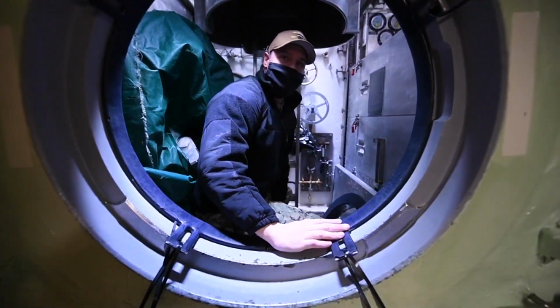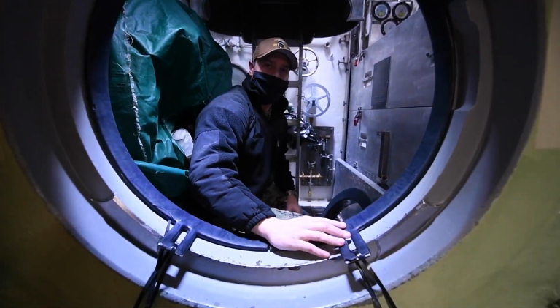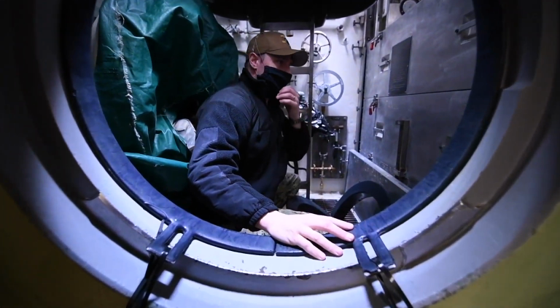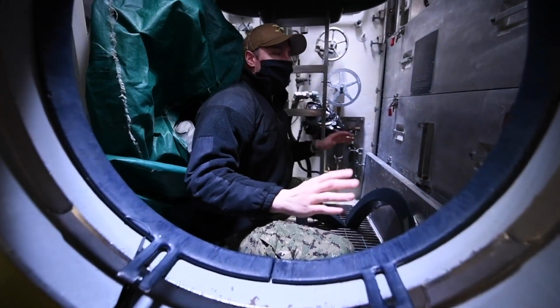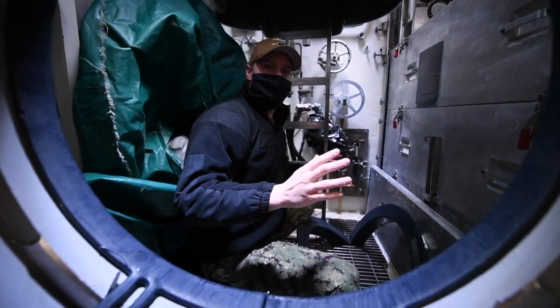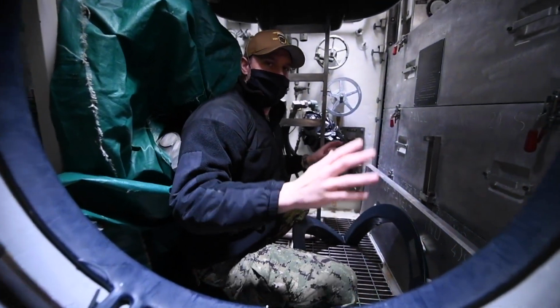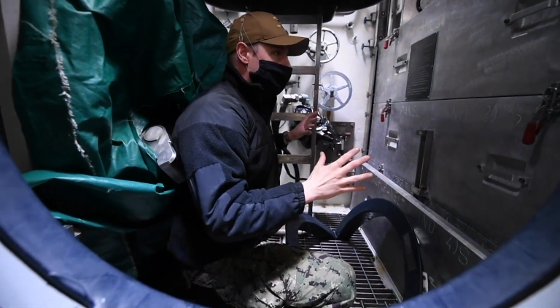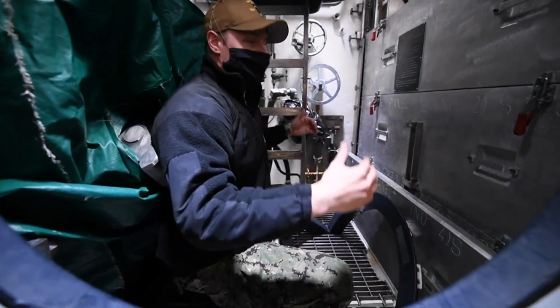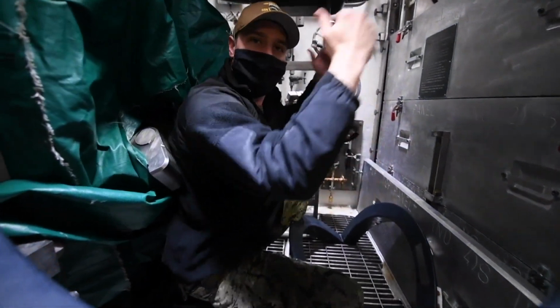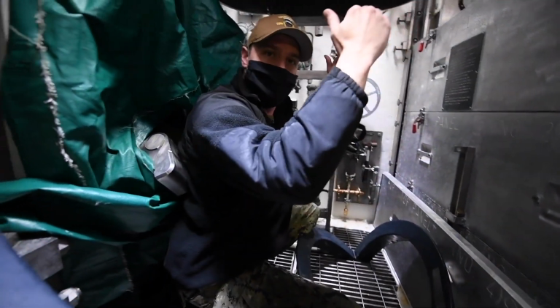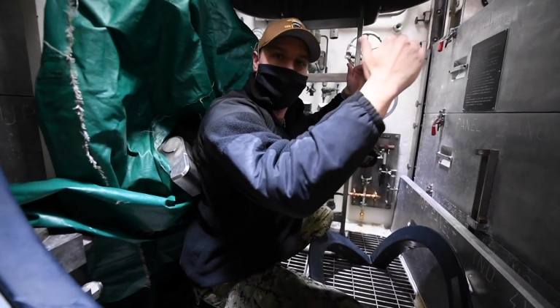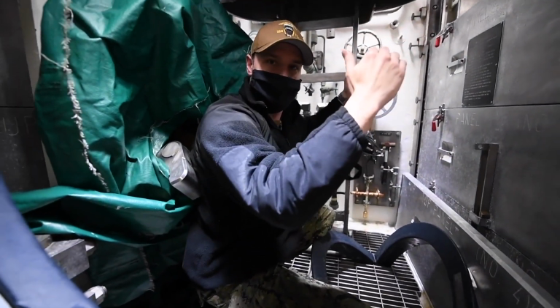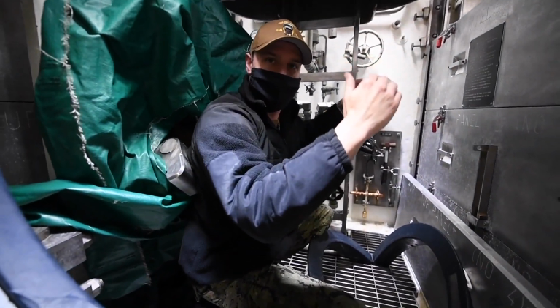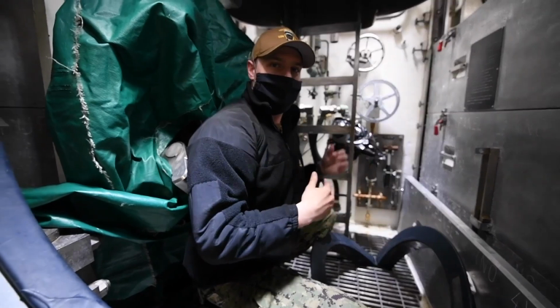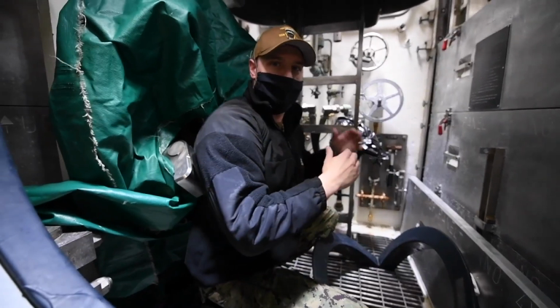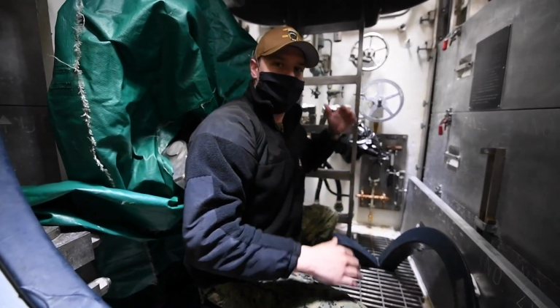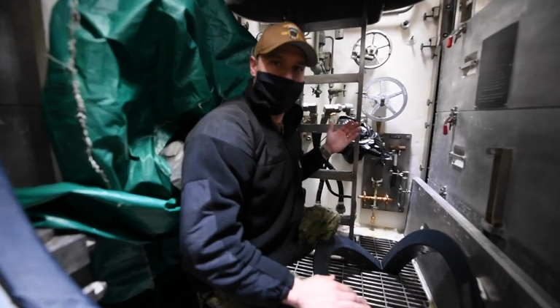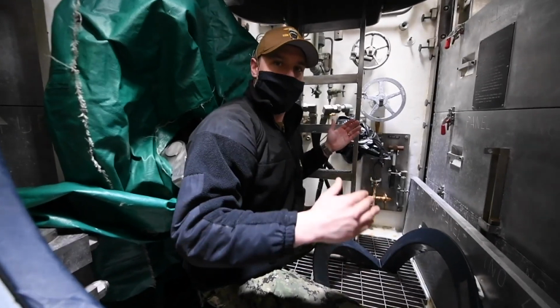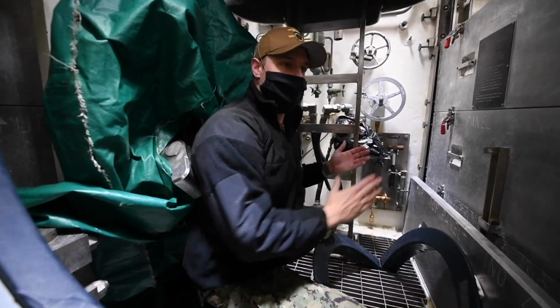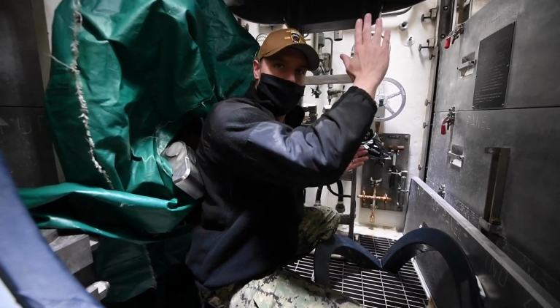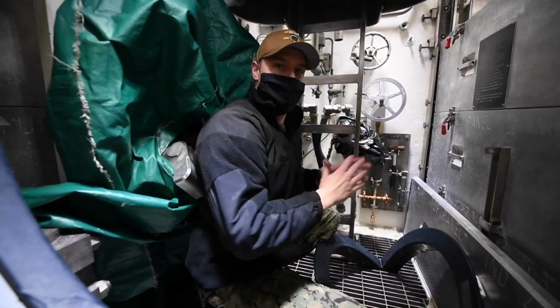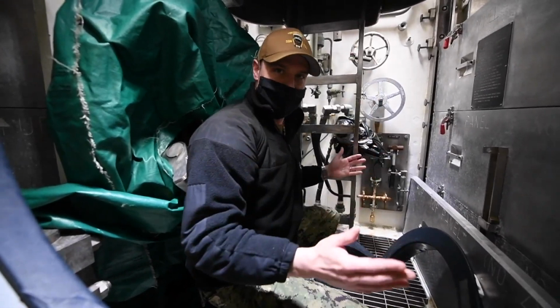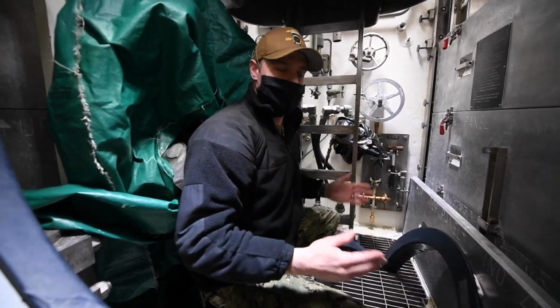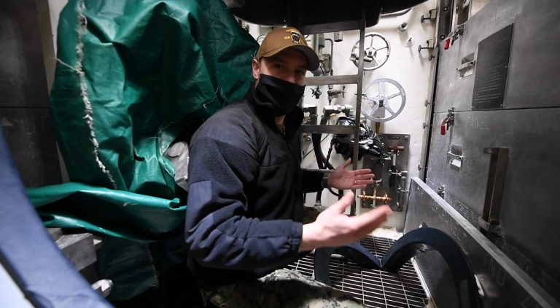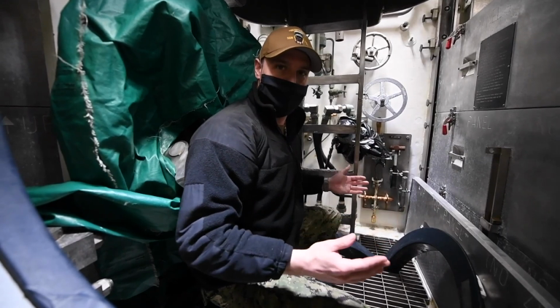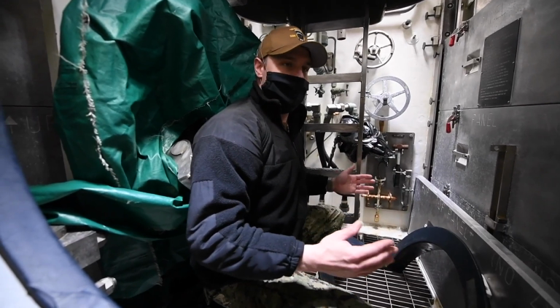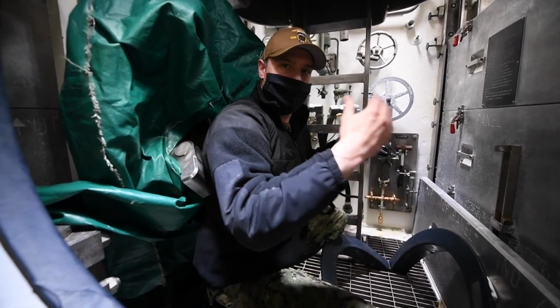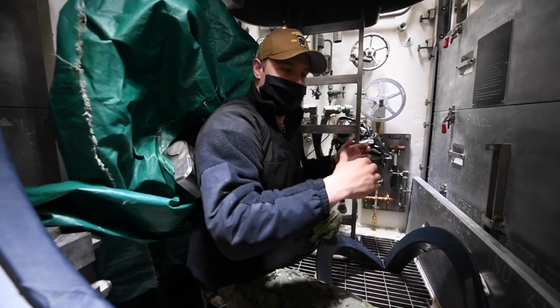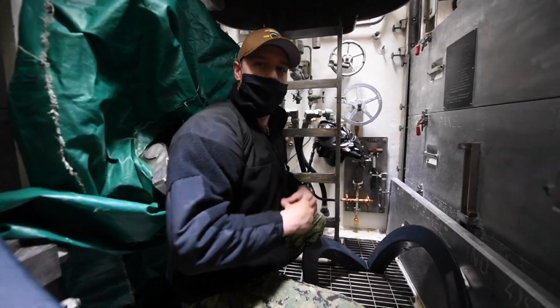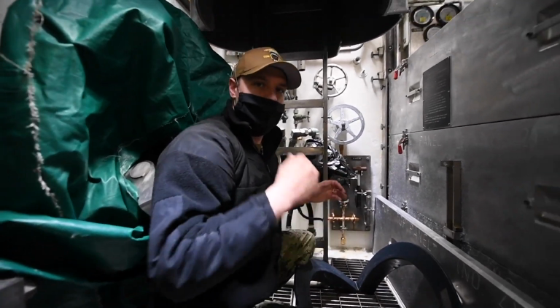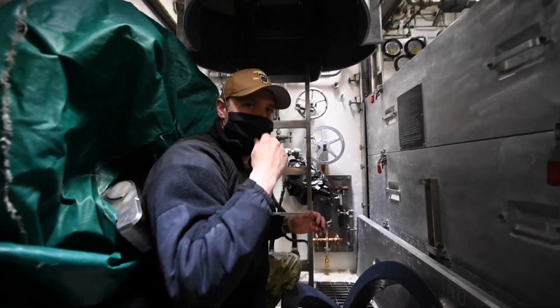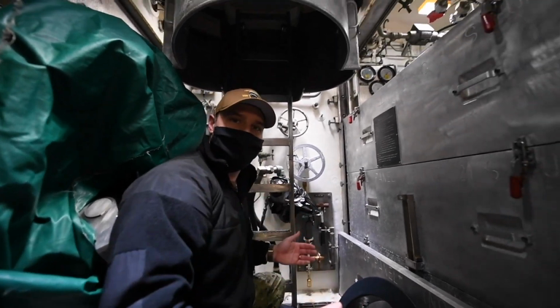So in the lockout trunk, Navy SEALs and divers can come in and we can flood up and pressurize the lockout trunk to allow the upper hatch to open. Then they can swim off, do what Navy SEALs and Navy divers do, and then they can come back and nobody would ever know where they came from.